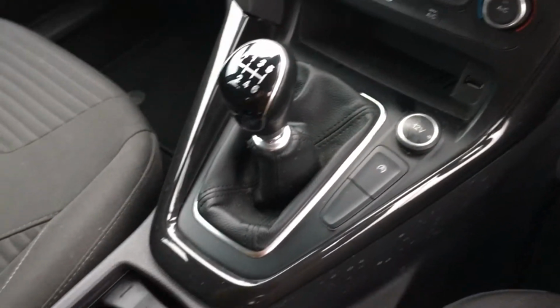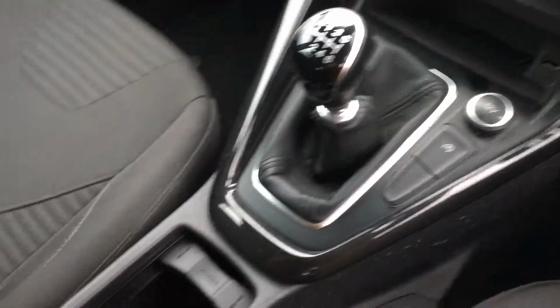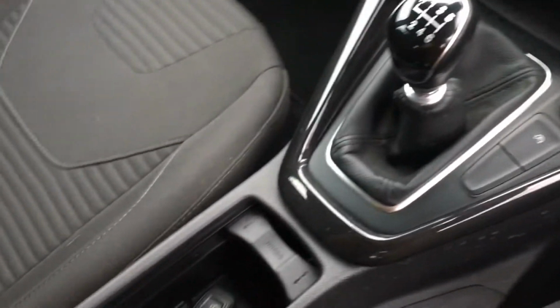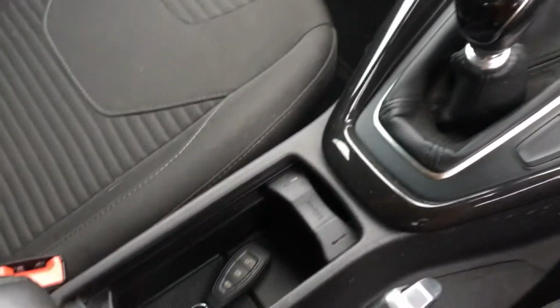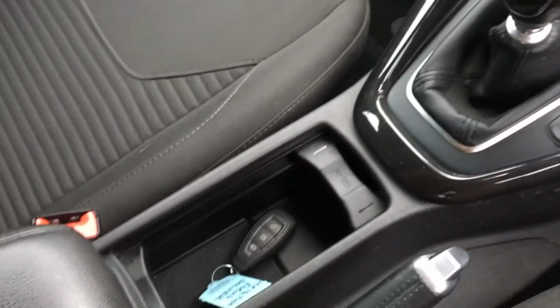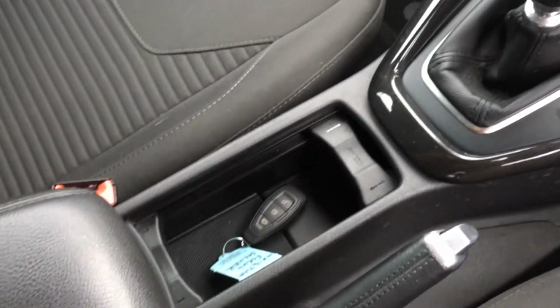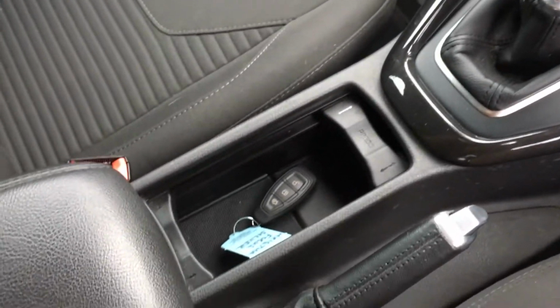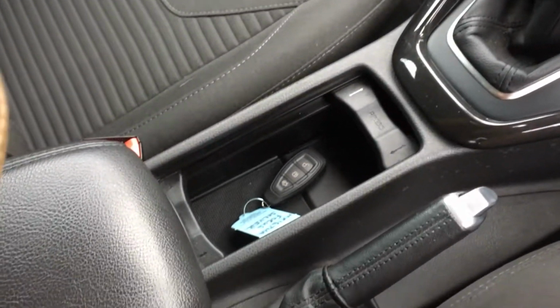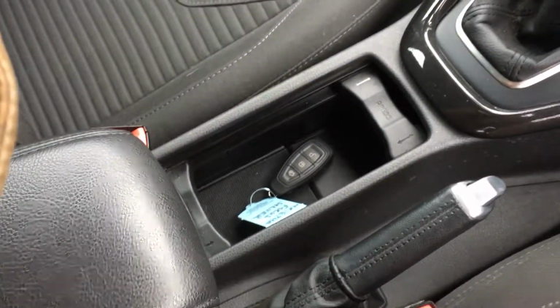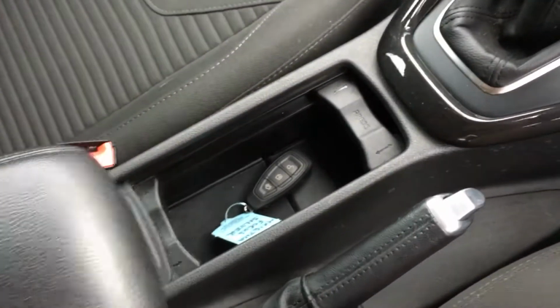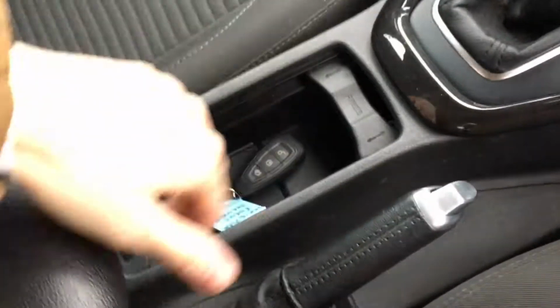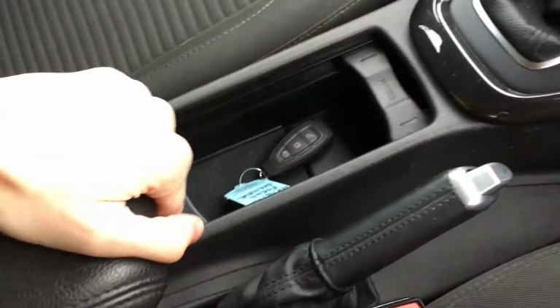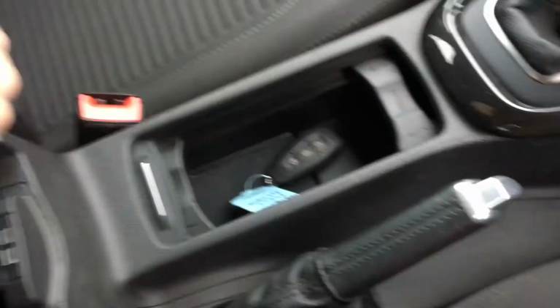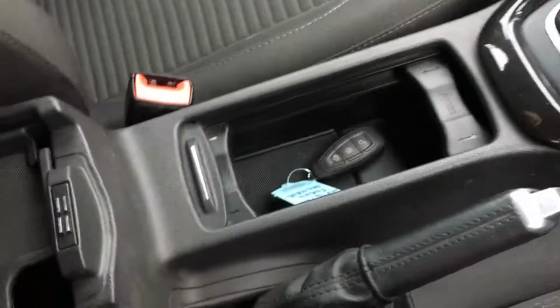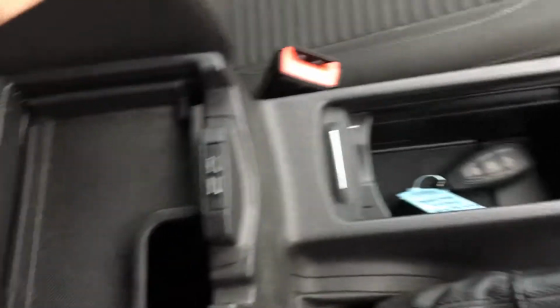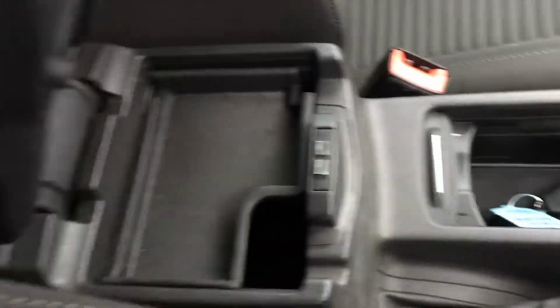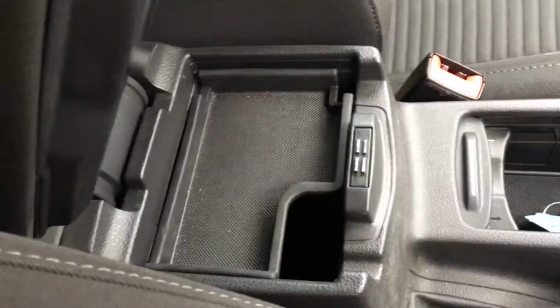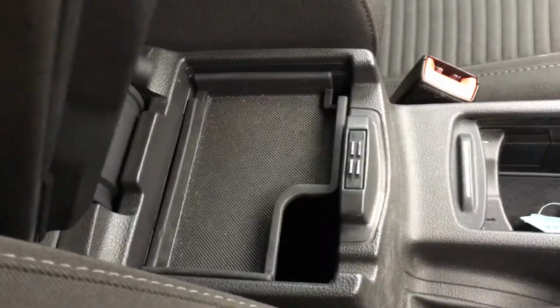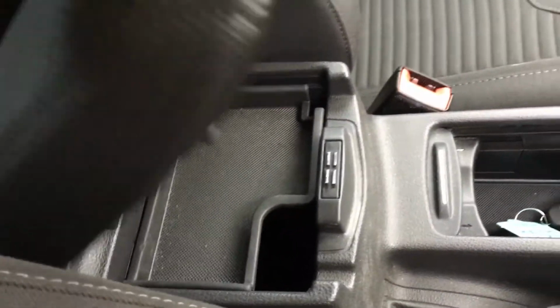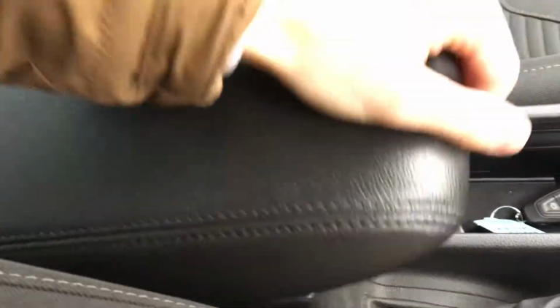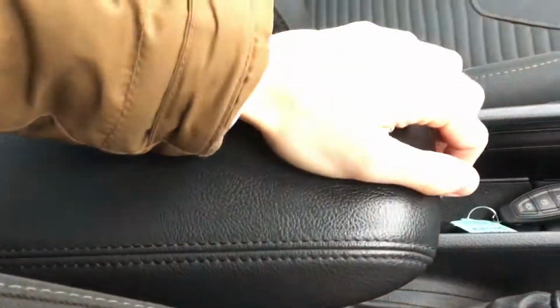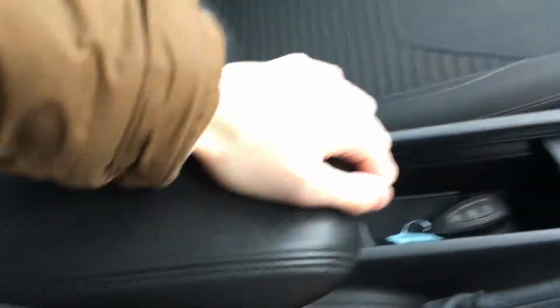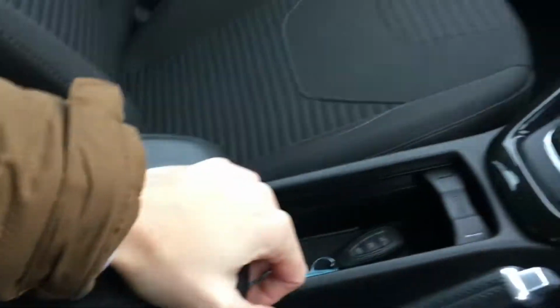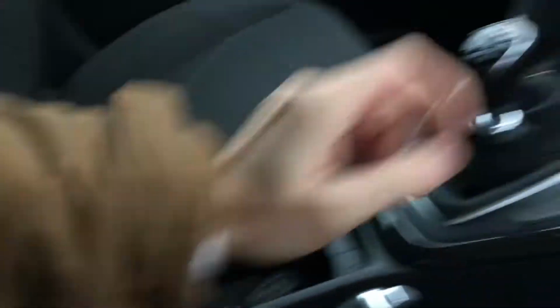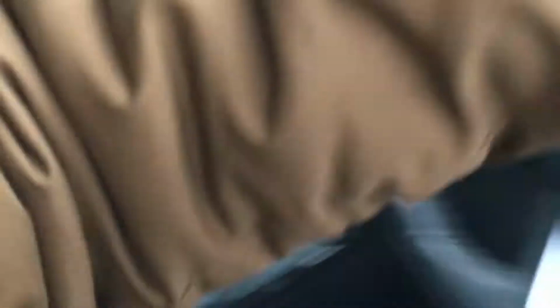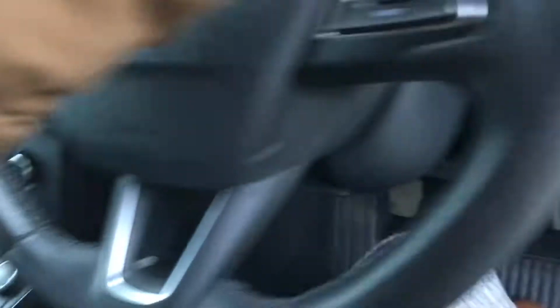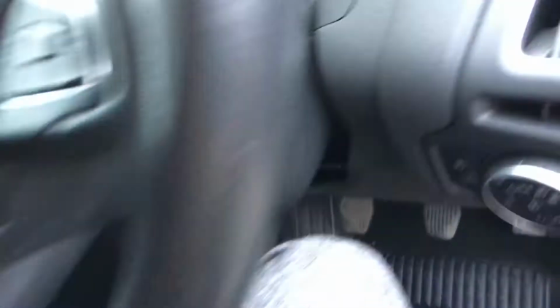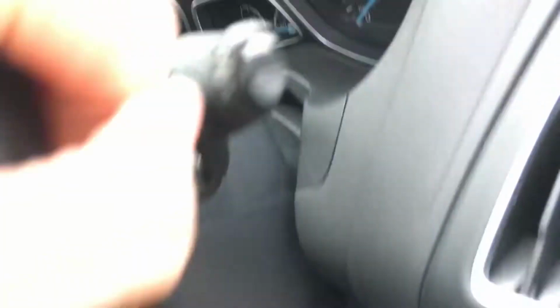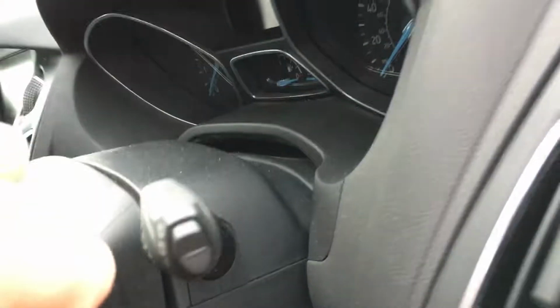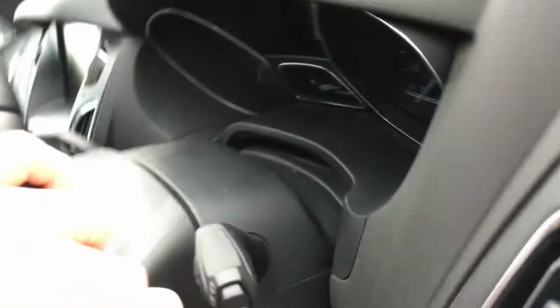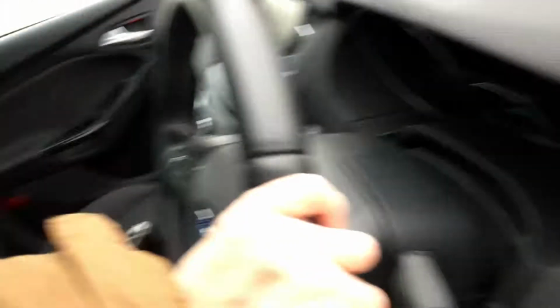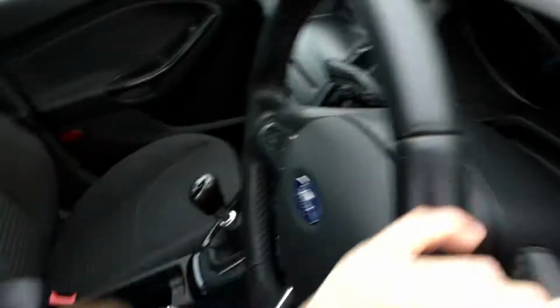We've also got a coin holder there — keep your knickknacks and bits and bobs in there as well. And to finish off, the same as the back, we have the black cloth seating with the pattern centres.